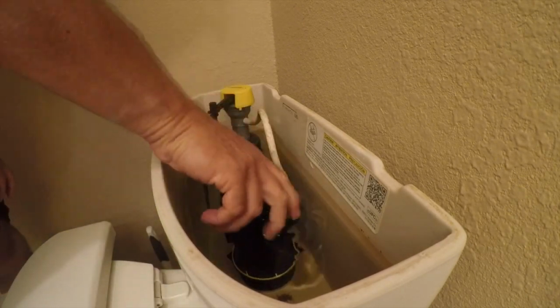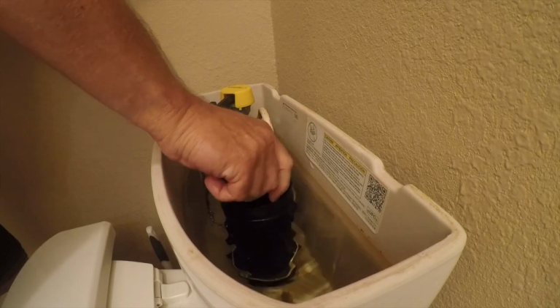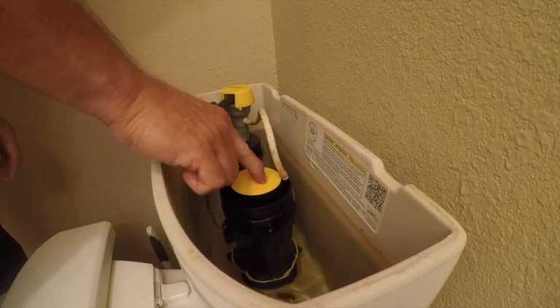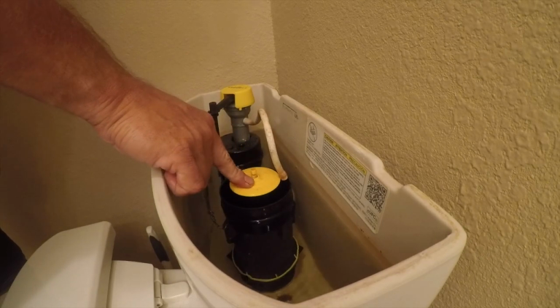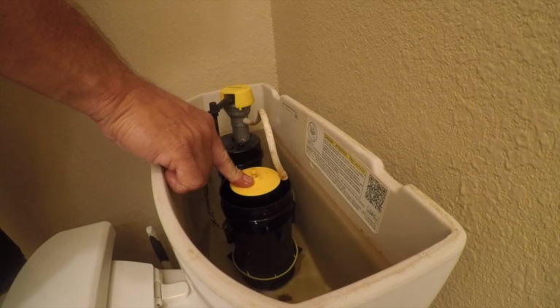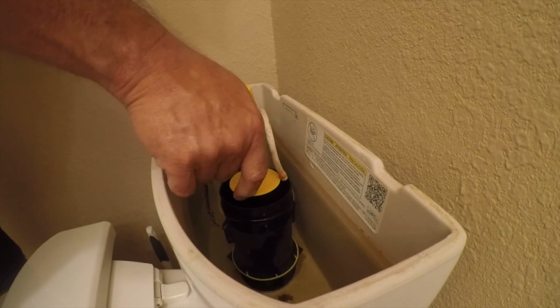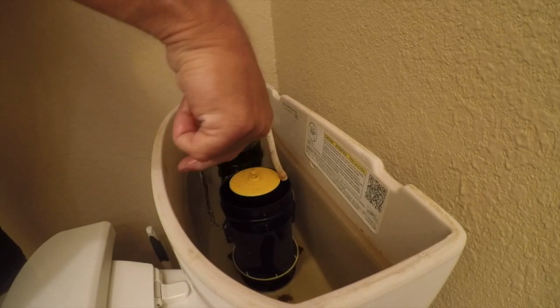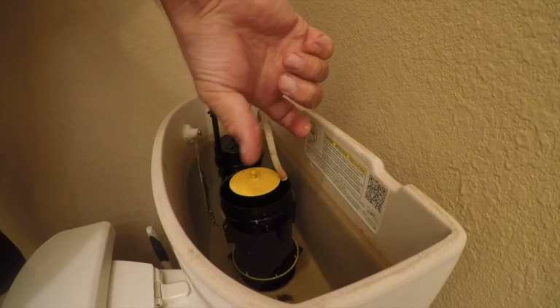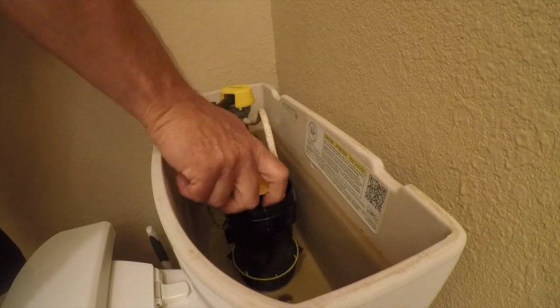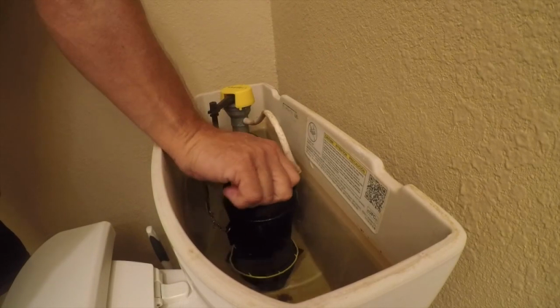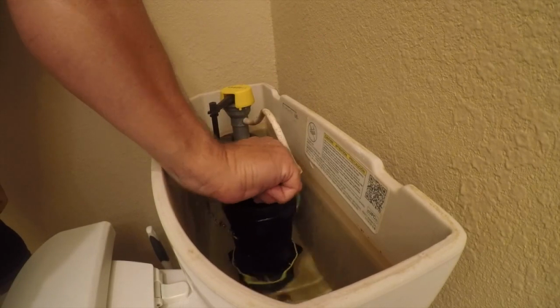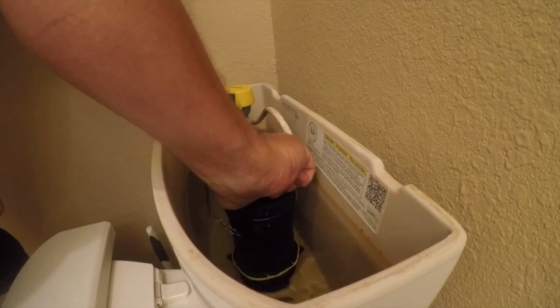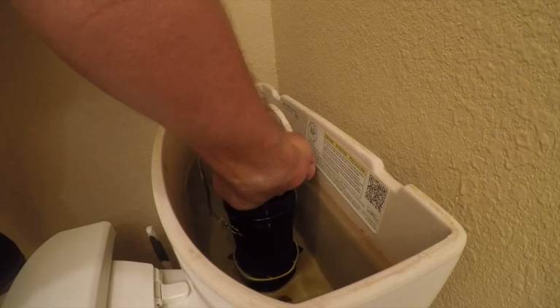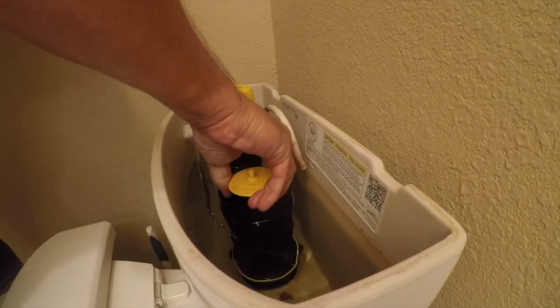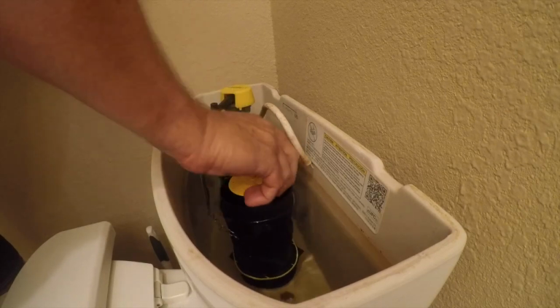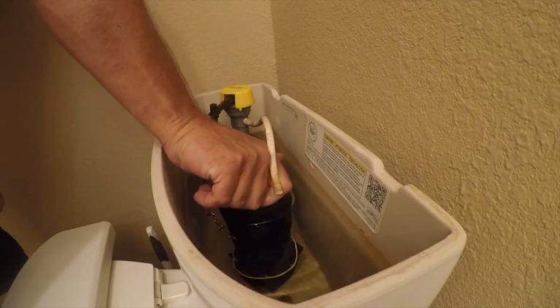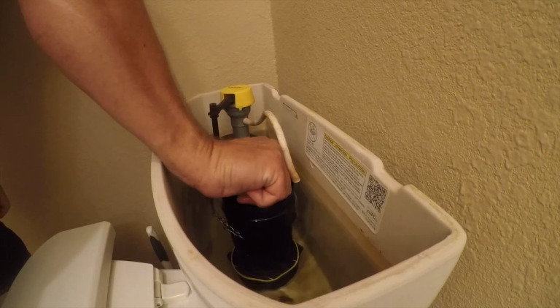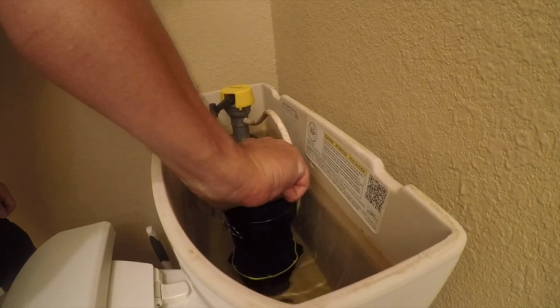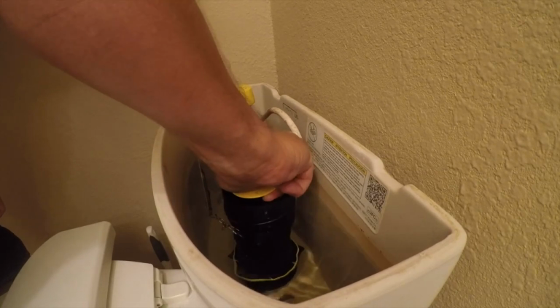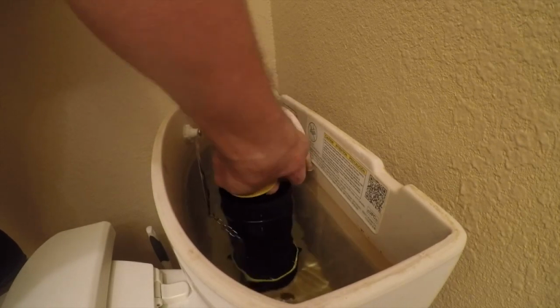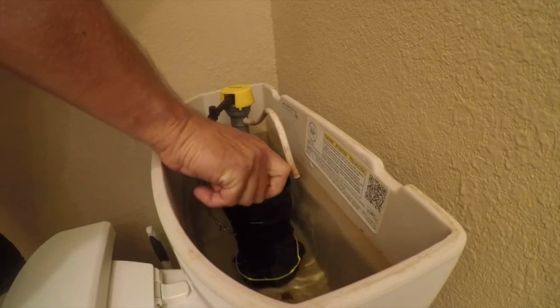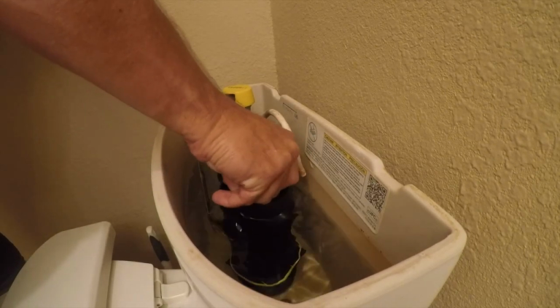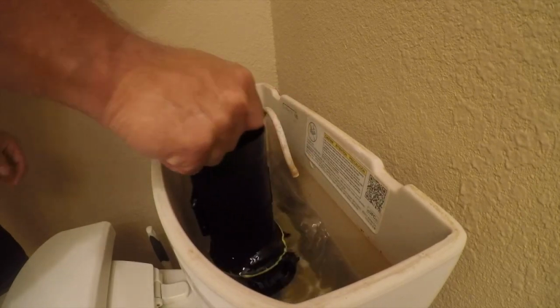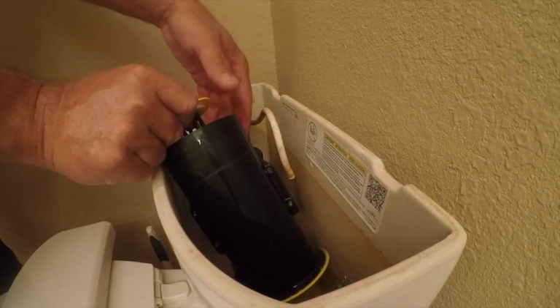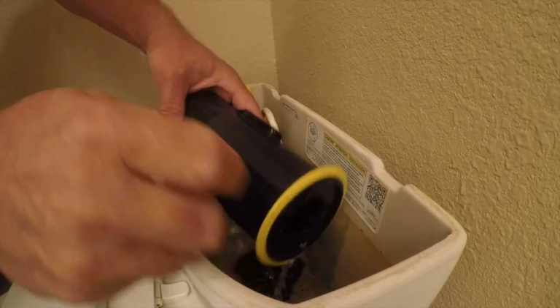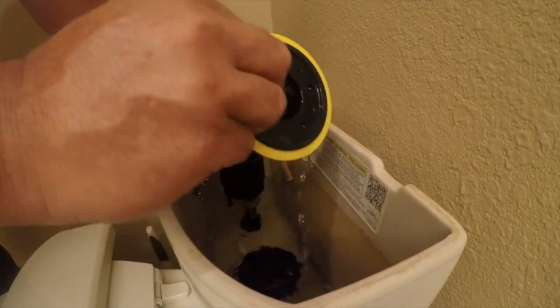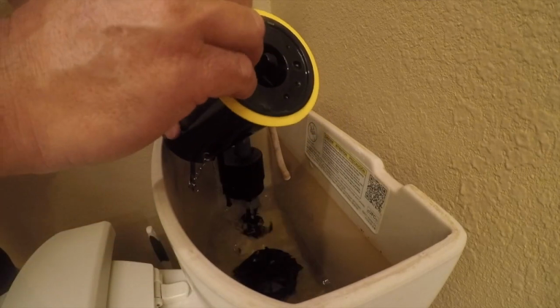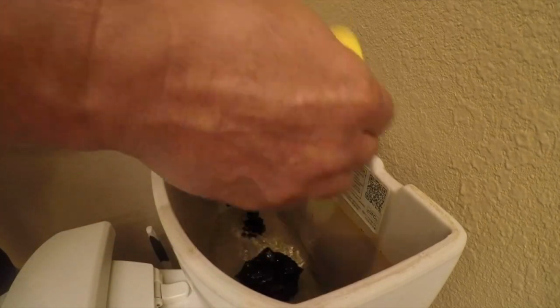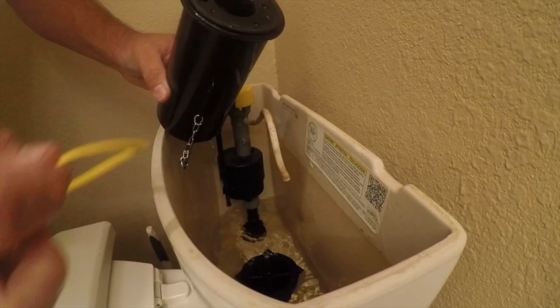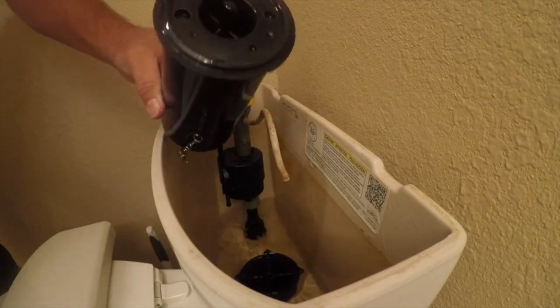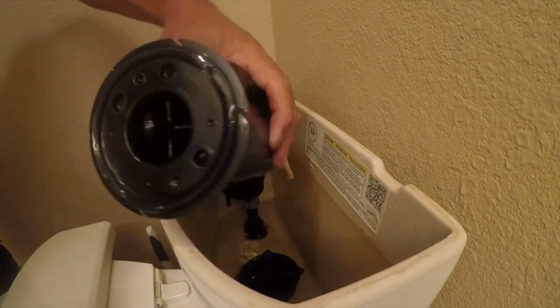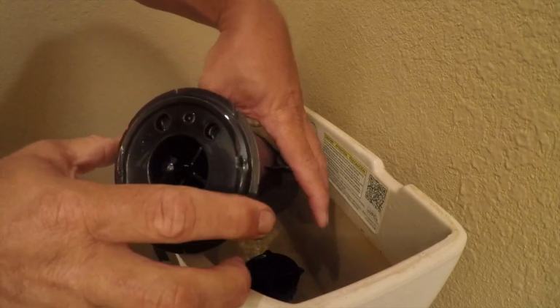Take this yellow thing and twist it counterclockwise until it snaps. It's going to sound like you're breaking it — that's okay. Then just grab that and pull it off.